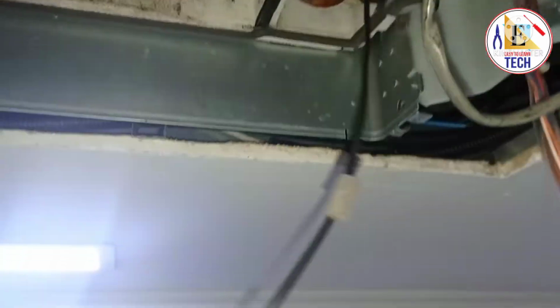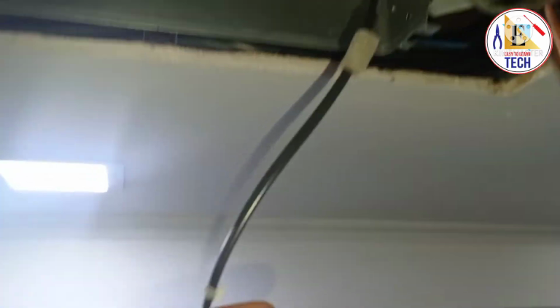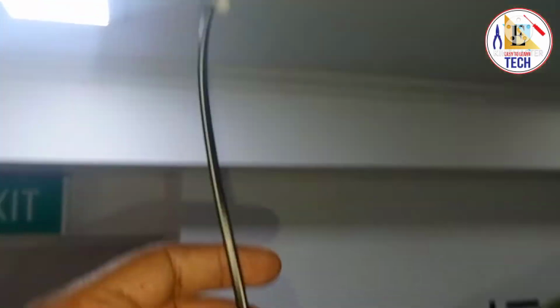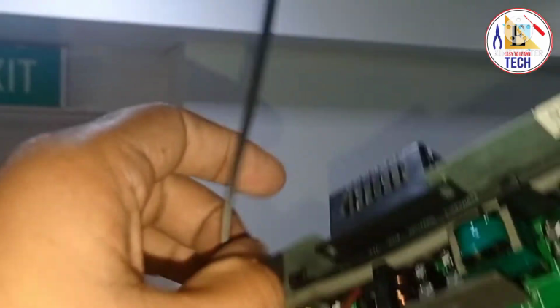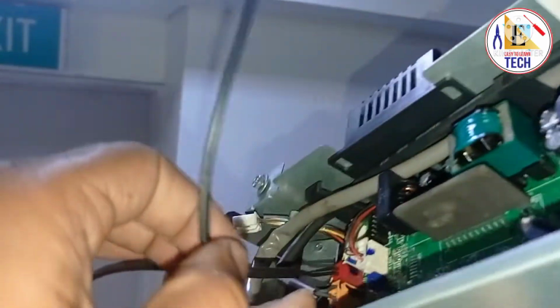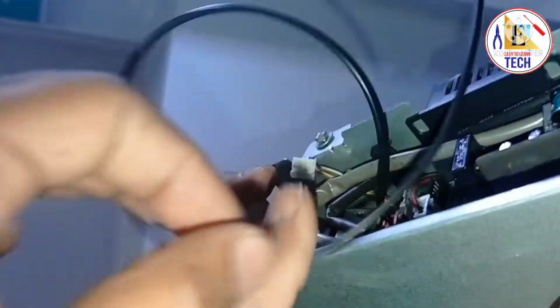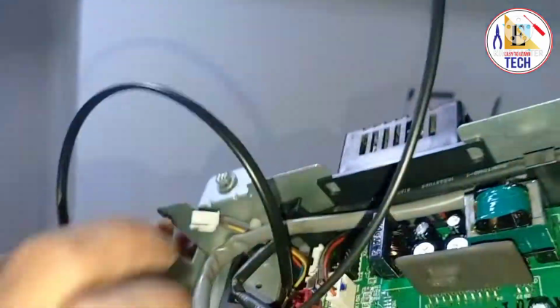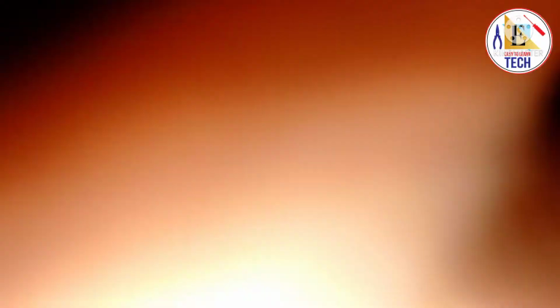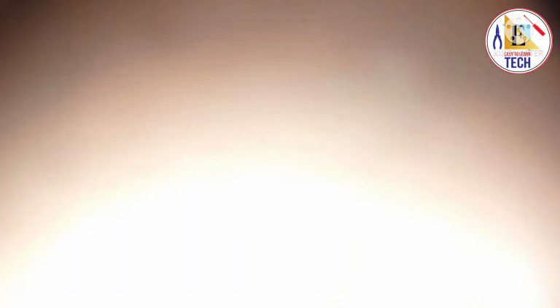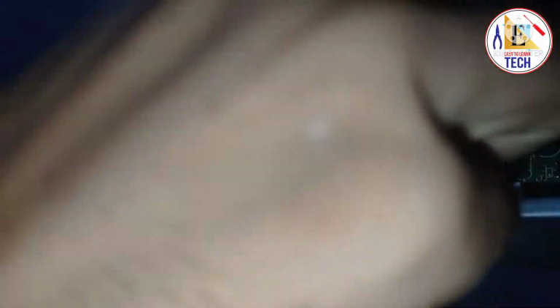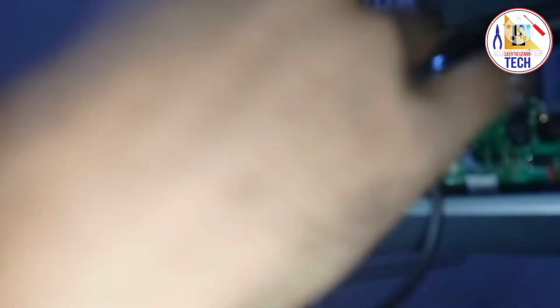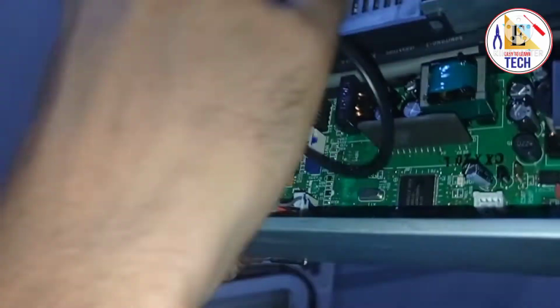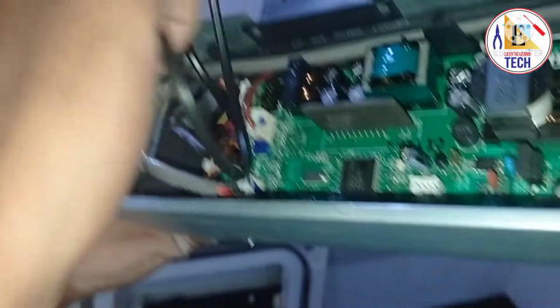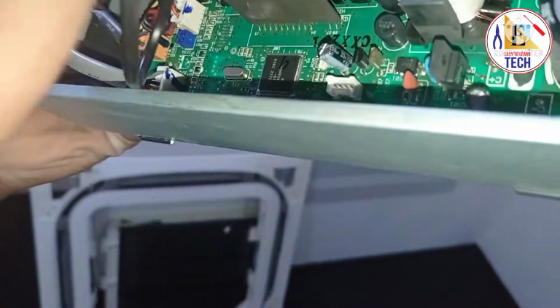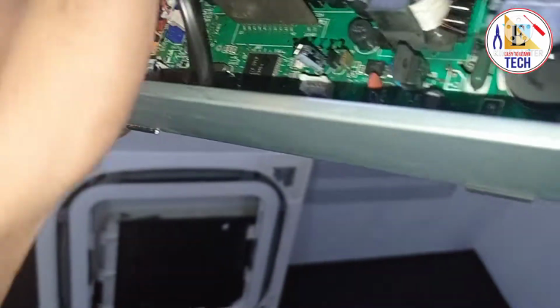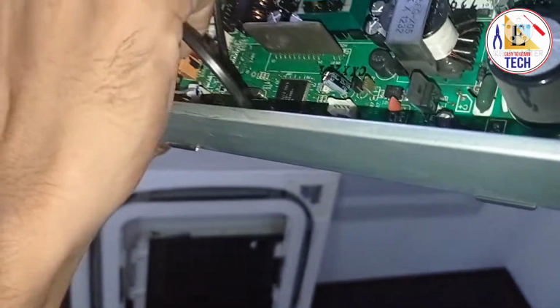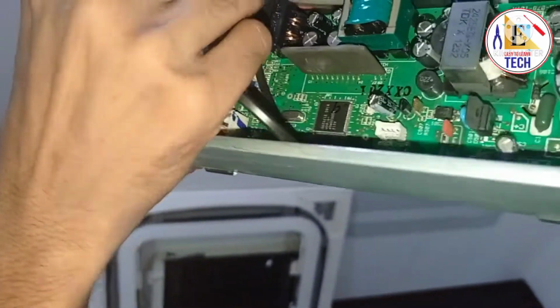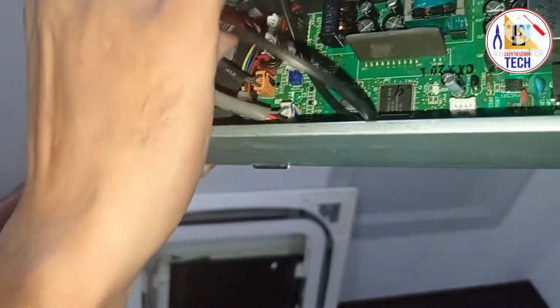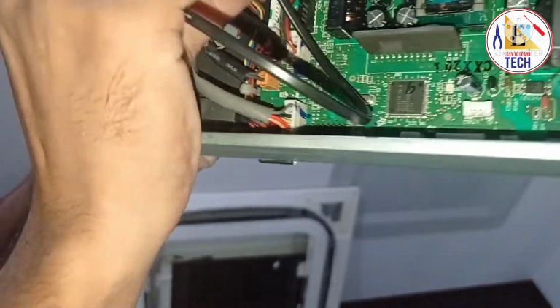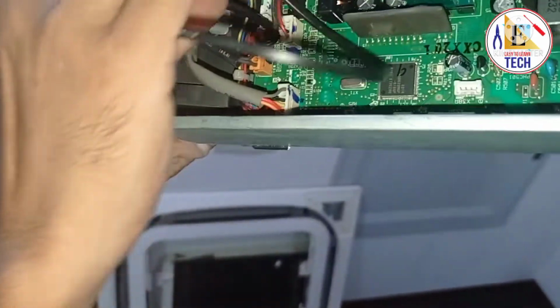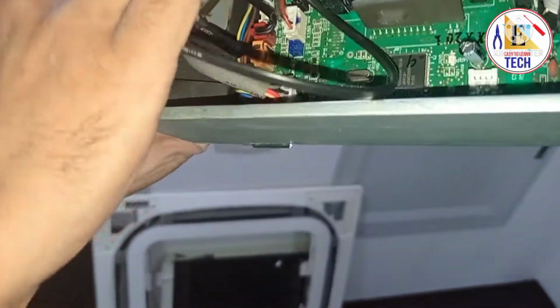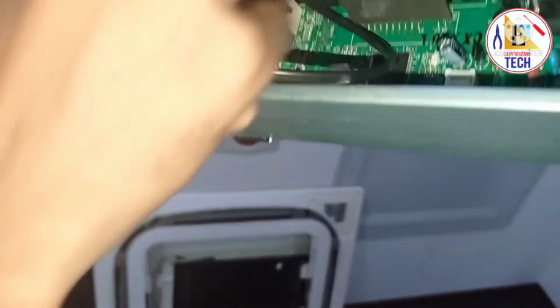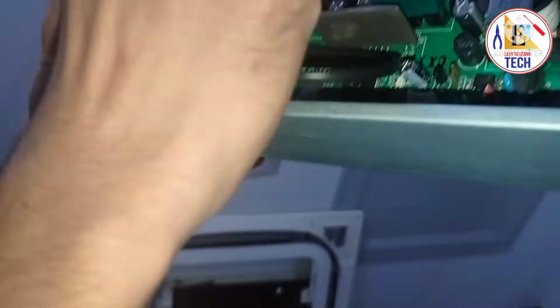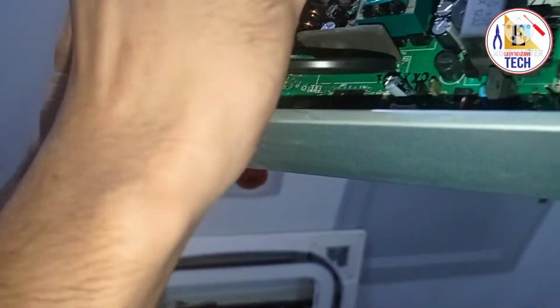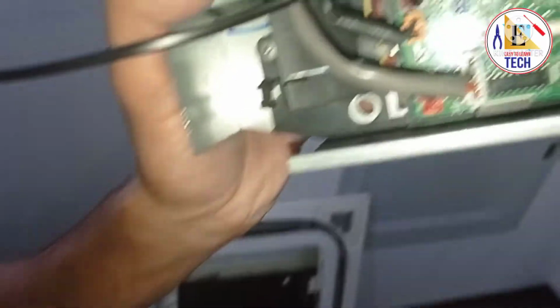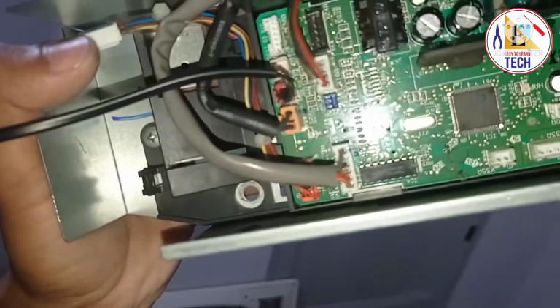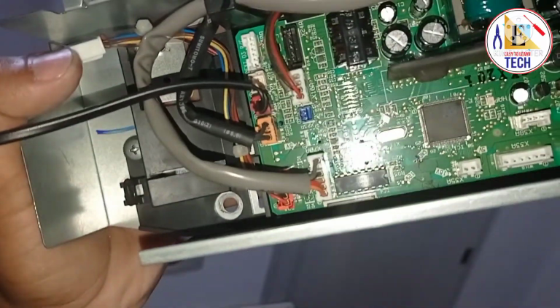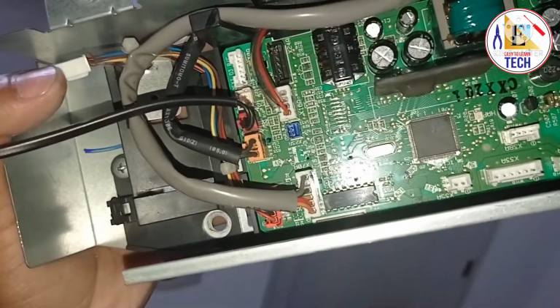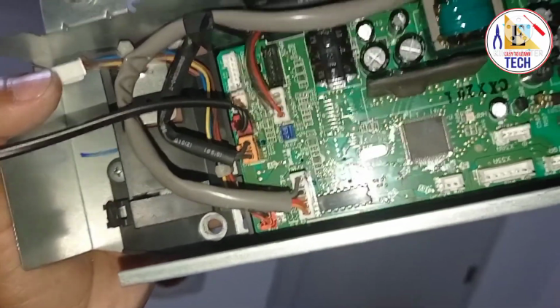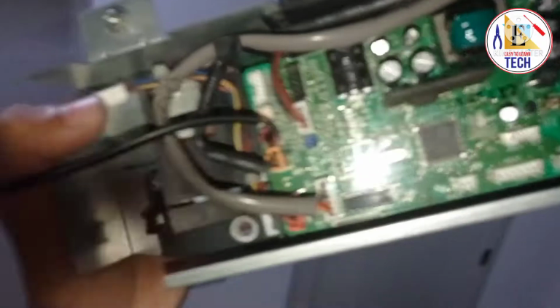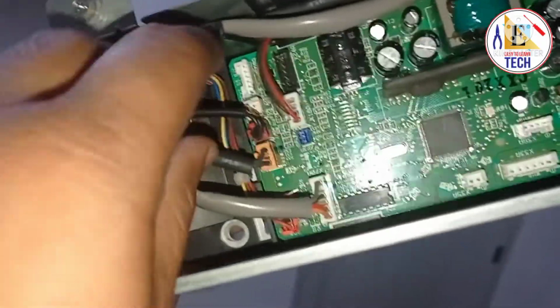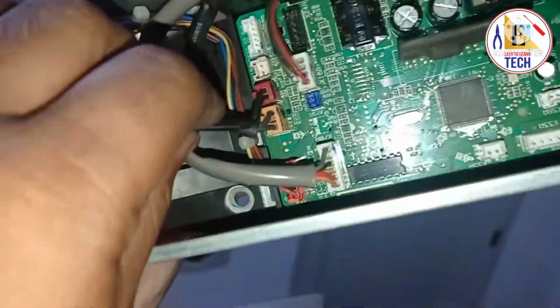Now I have installed the coil sensor. Now I will fix all the cable, water tray, panel — everything. I will install everything. For checking, you can see the video in the link or description — I will provide how you can open the cassette unit for servicing or for changing anything.